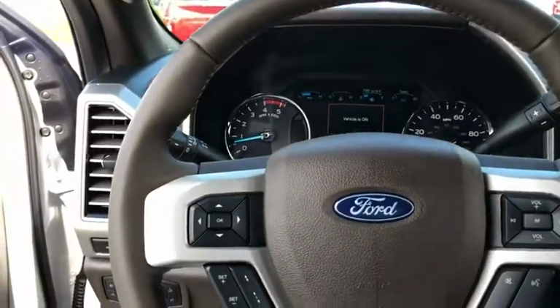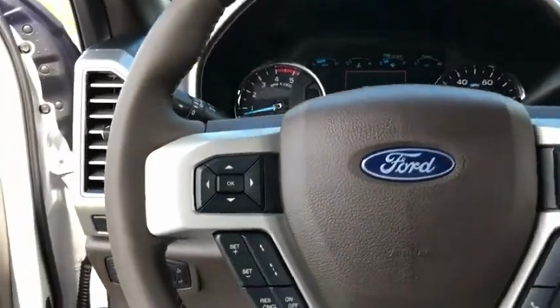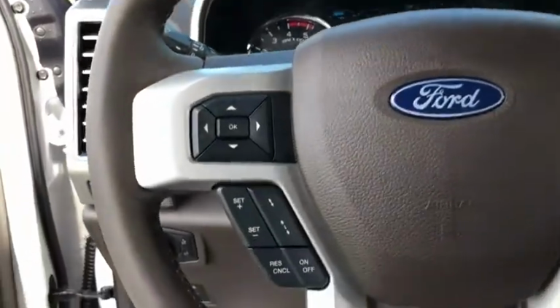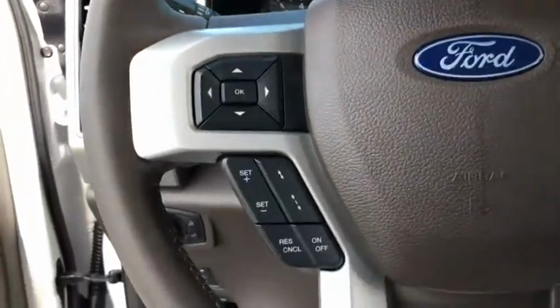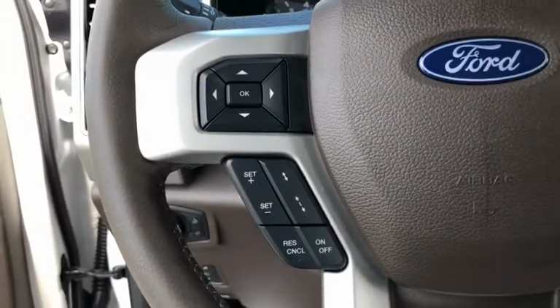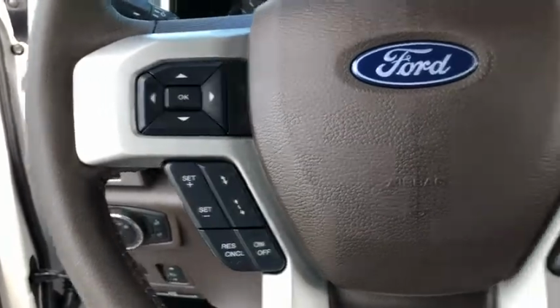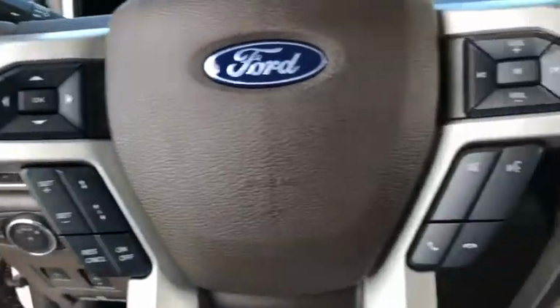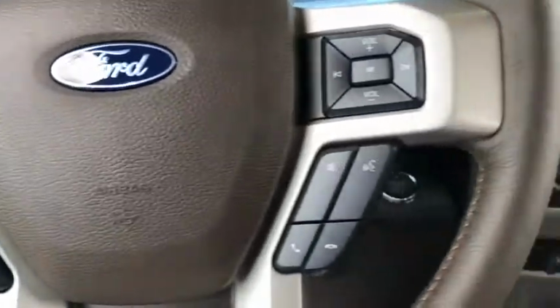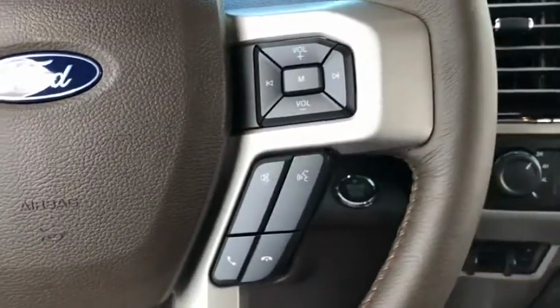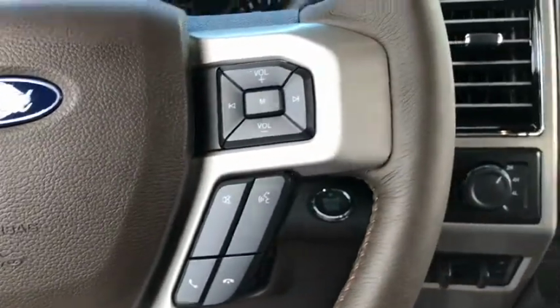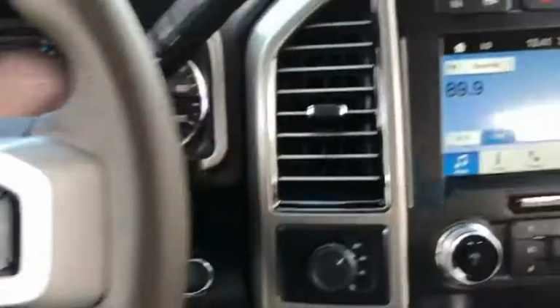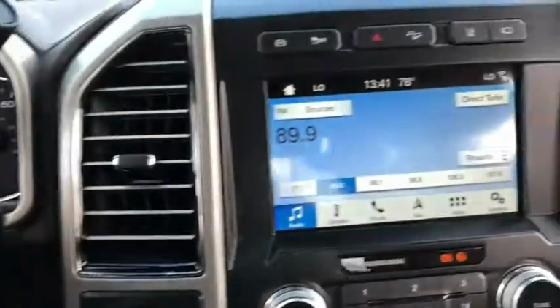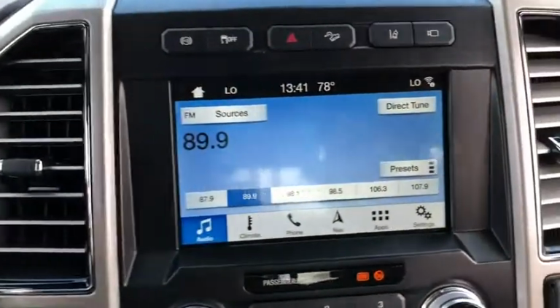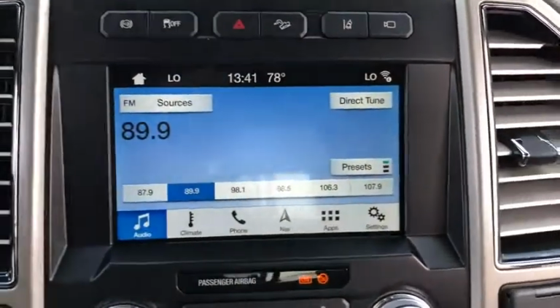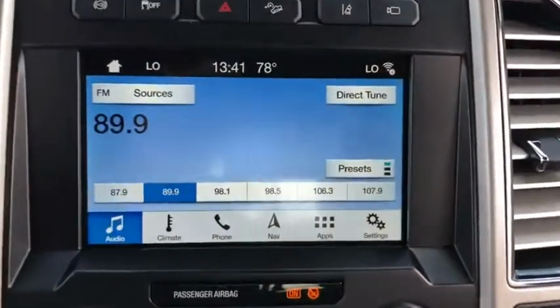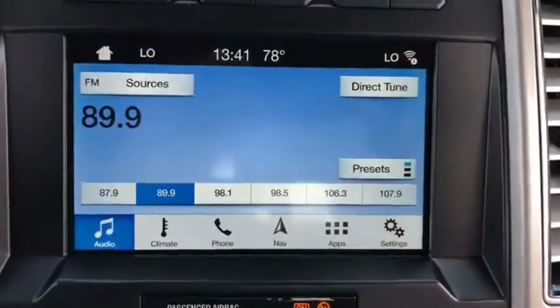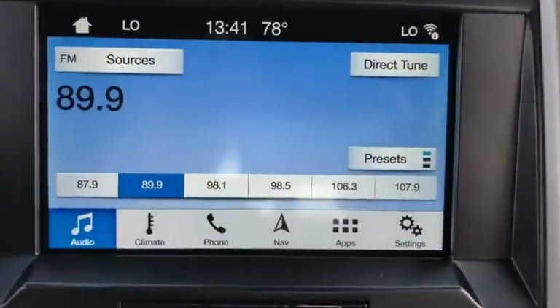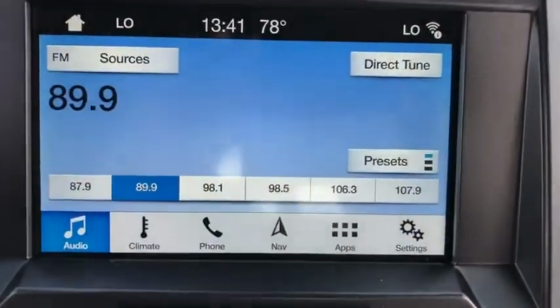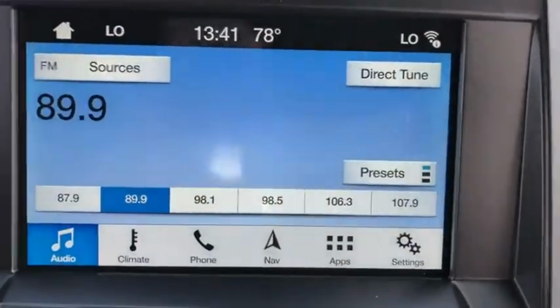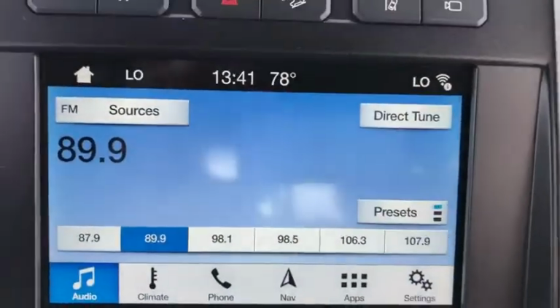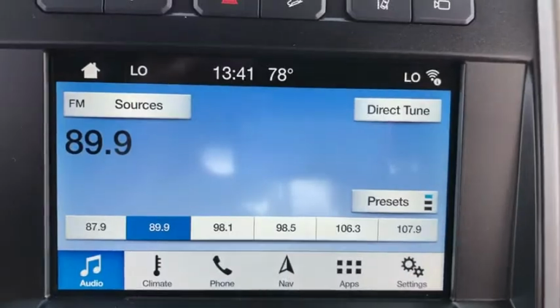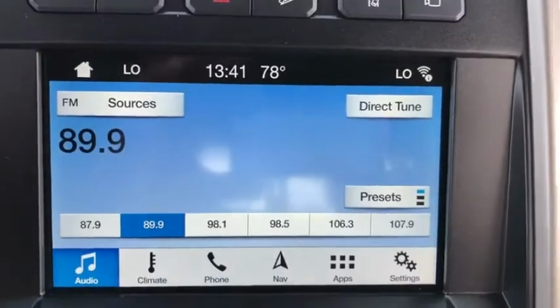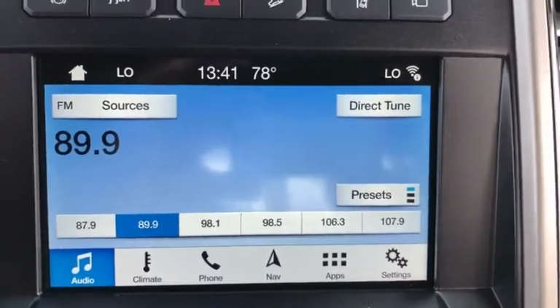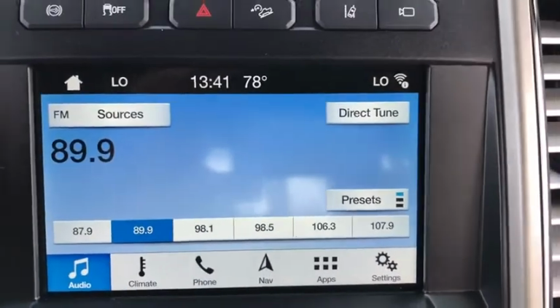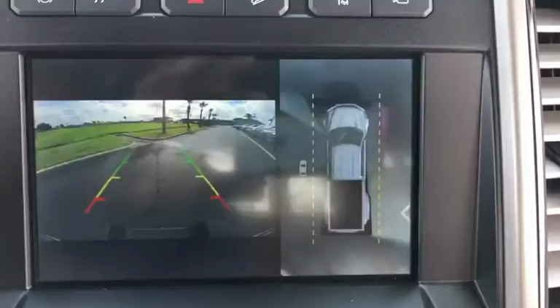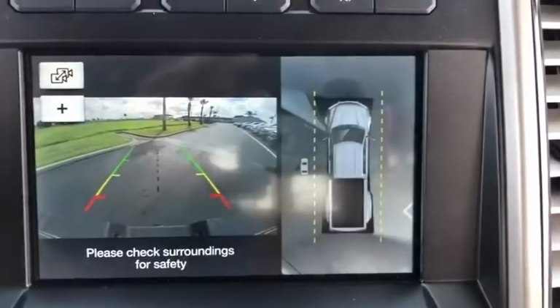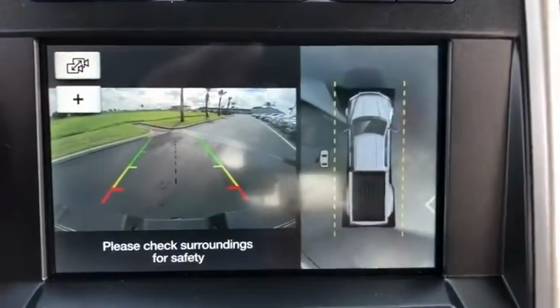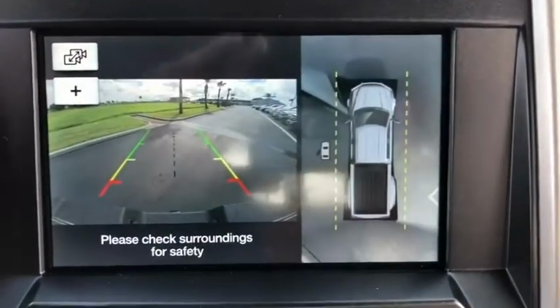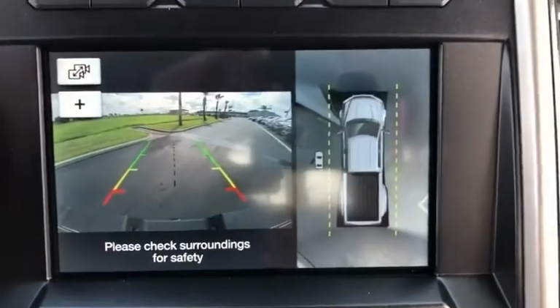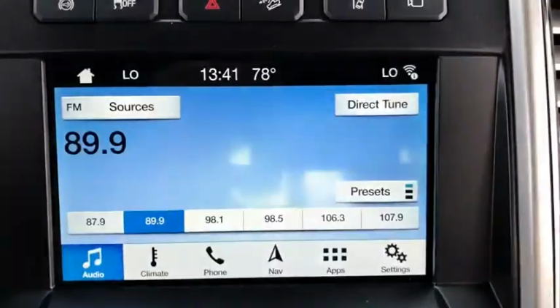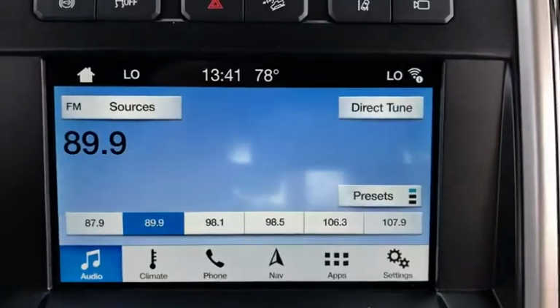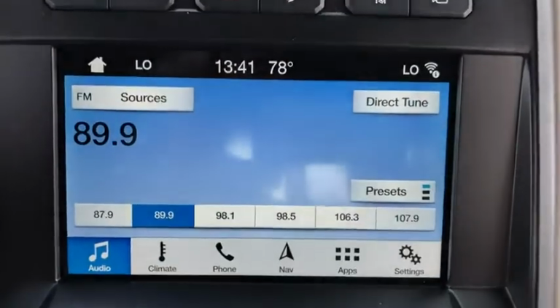Security system, fog lights, trip computer, compass, heated front seats, overhead console, tachometer, remote keyless entry. Come take a test drive today.